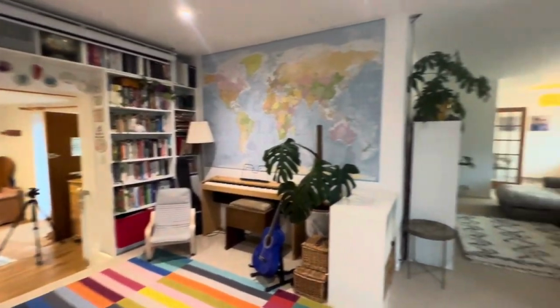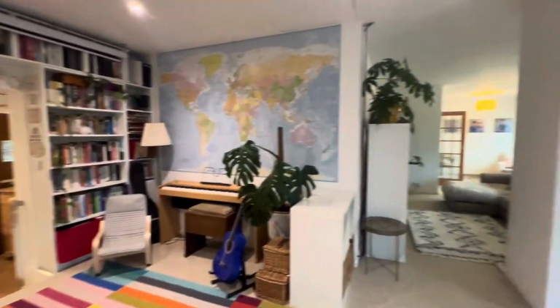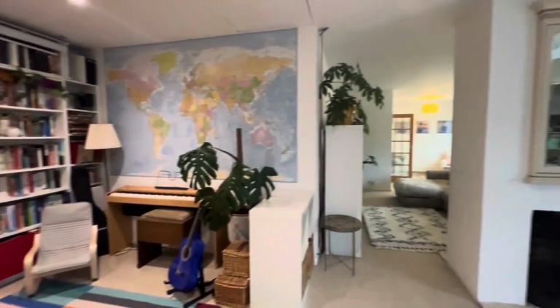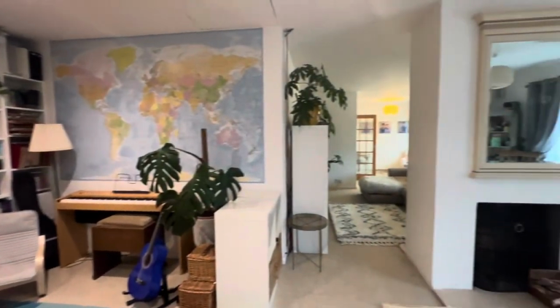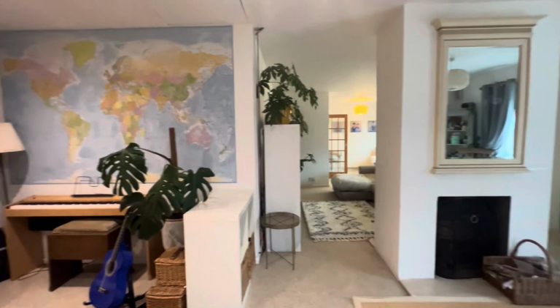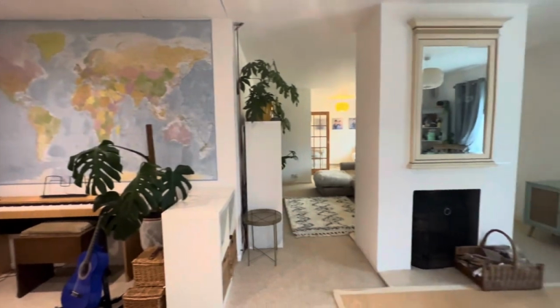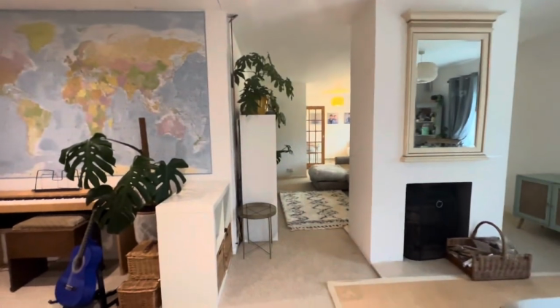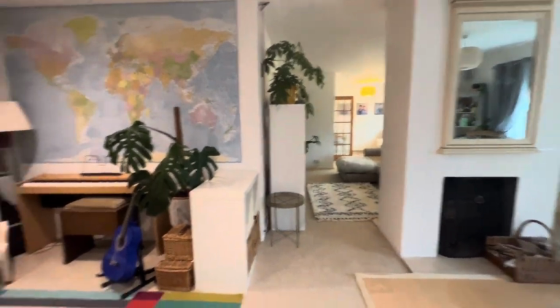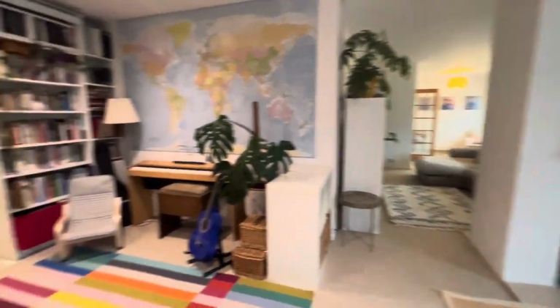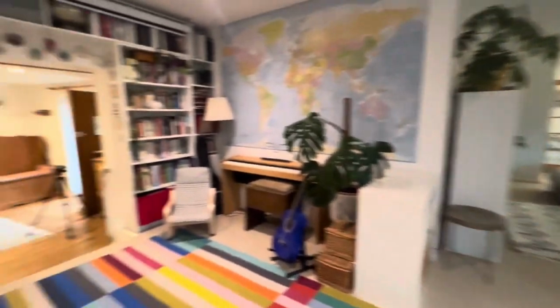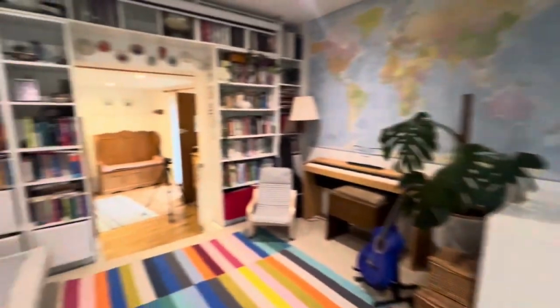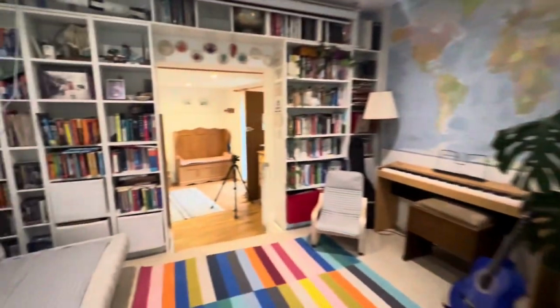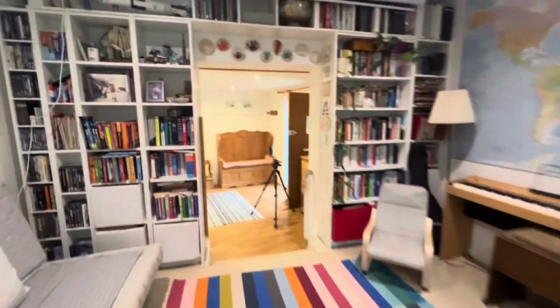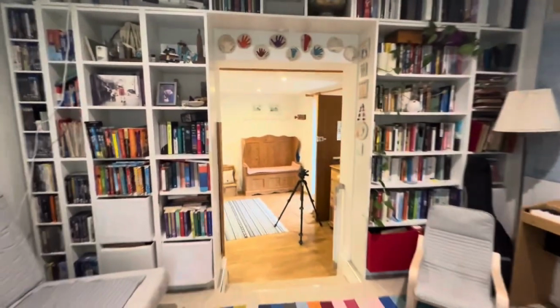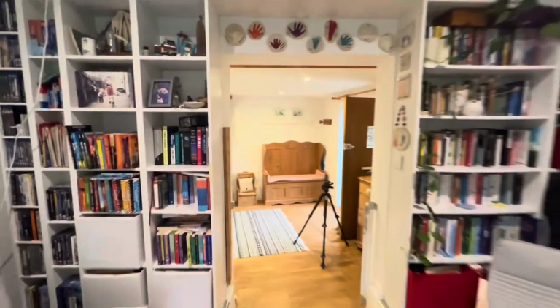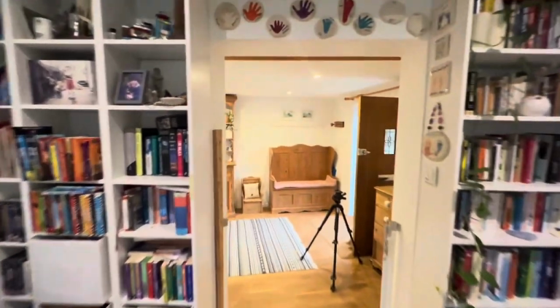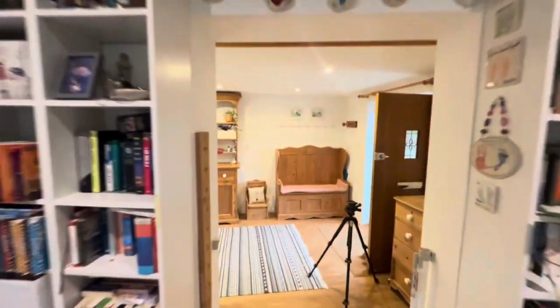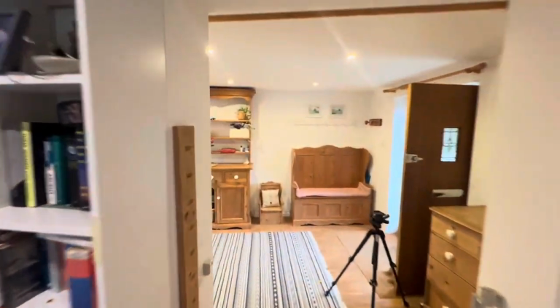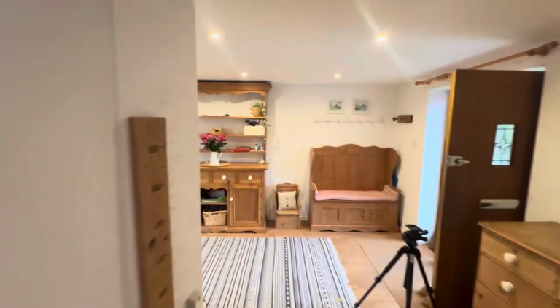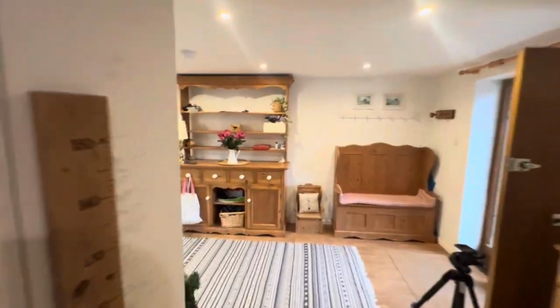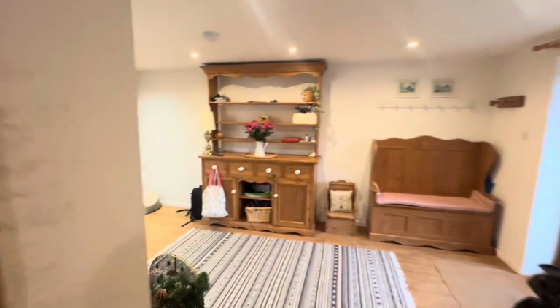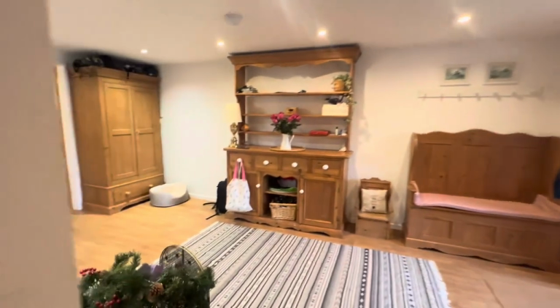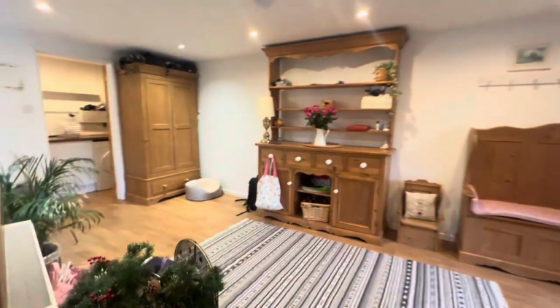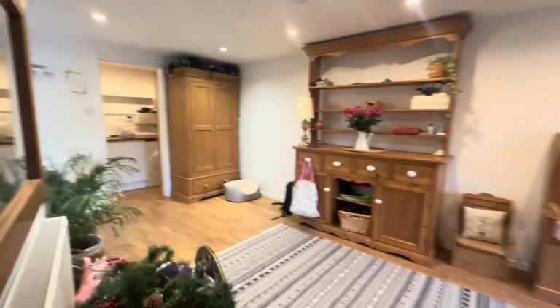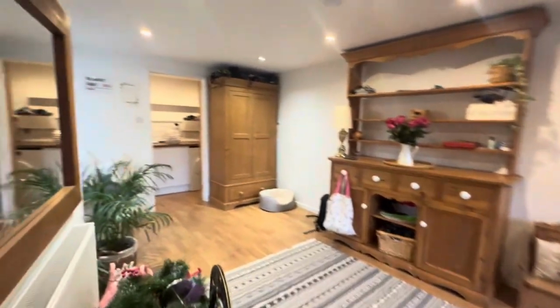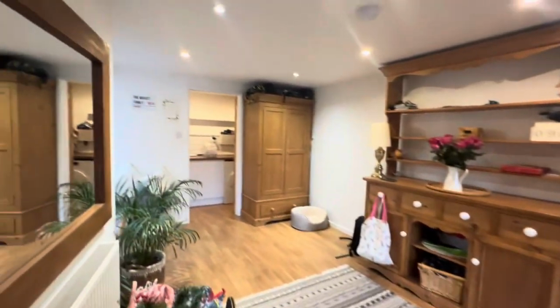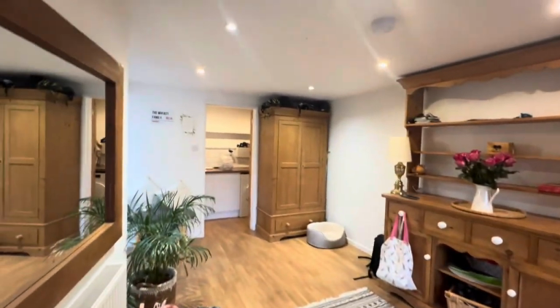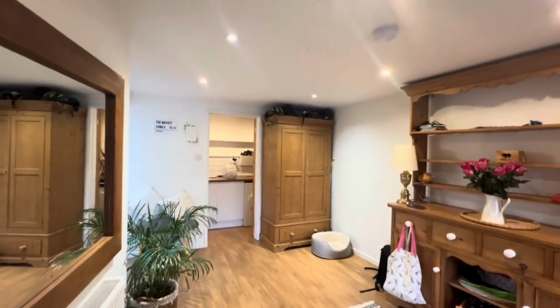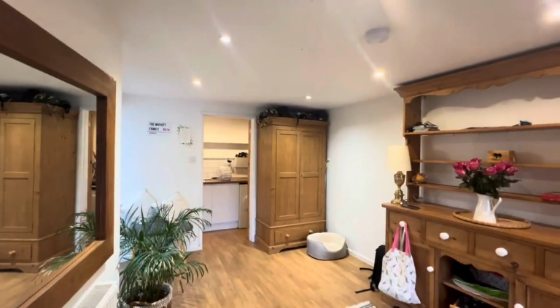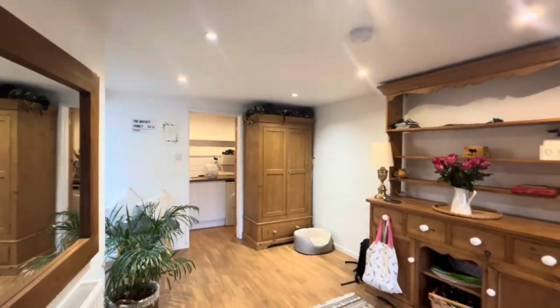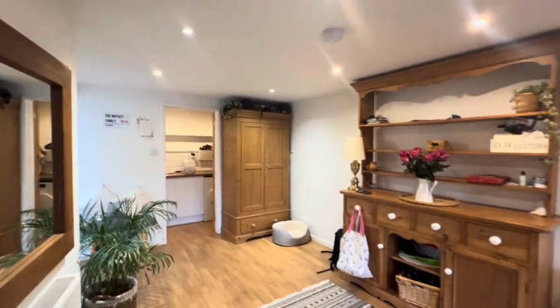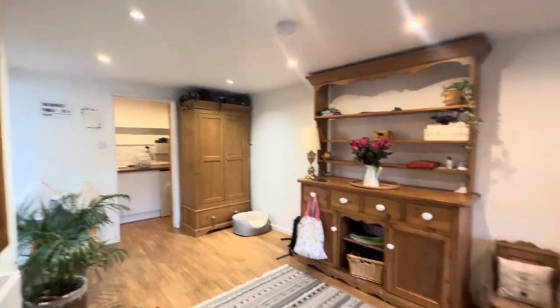You can see just through there where we've walked through already — it goes back to the front of the property, so you've got the front door again, the big open hallway, and through that door is the utility room. It's really really spacious.